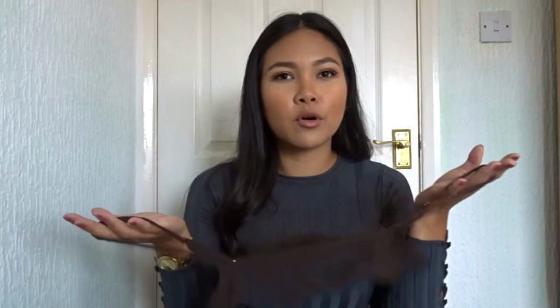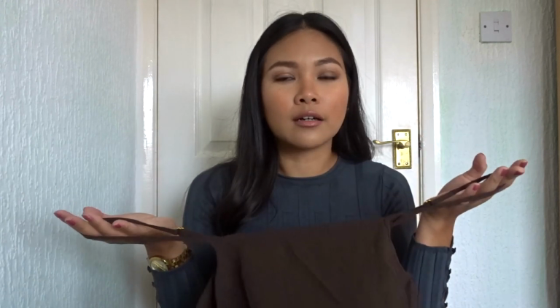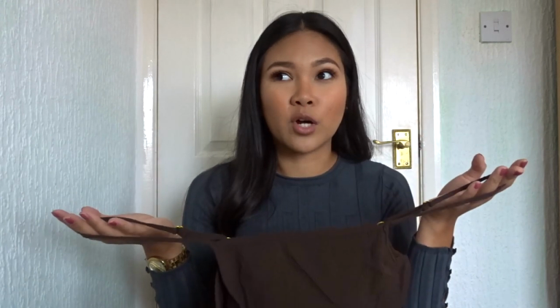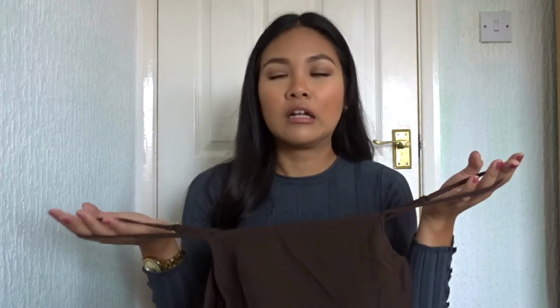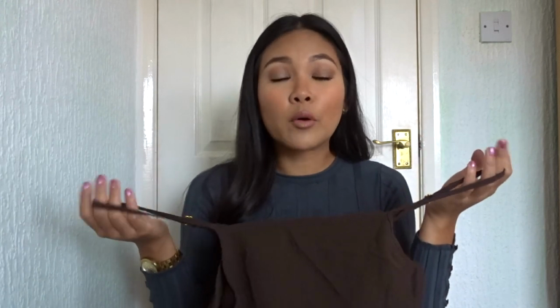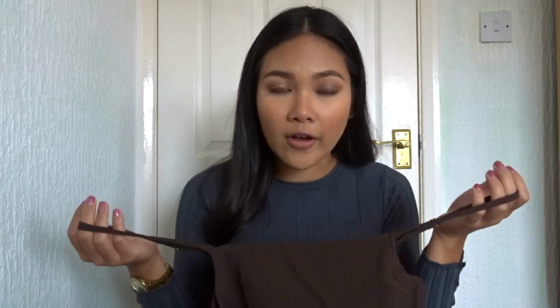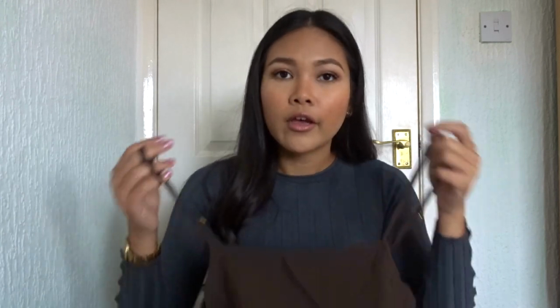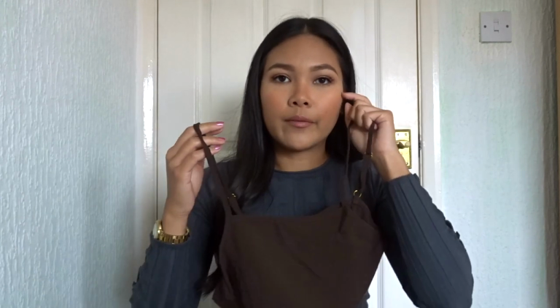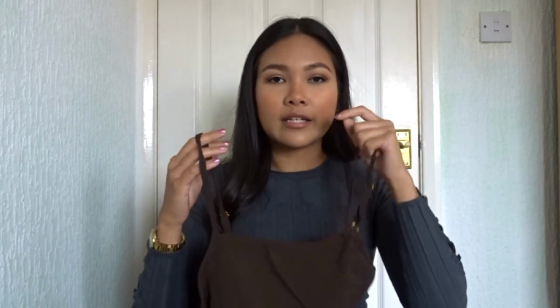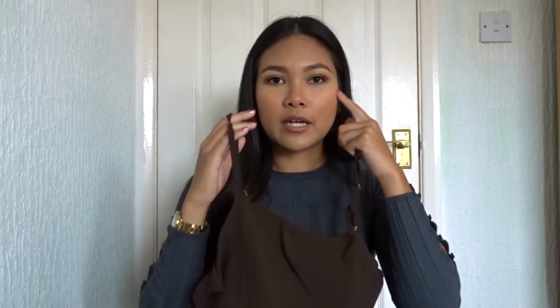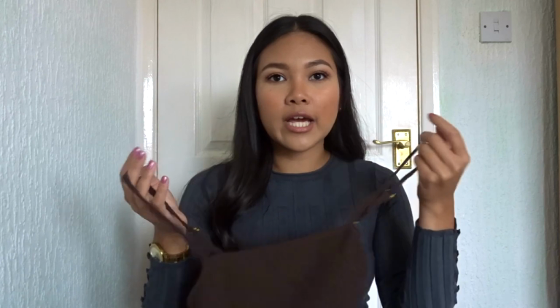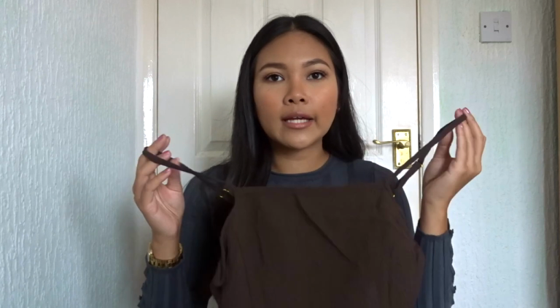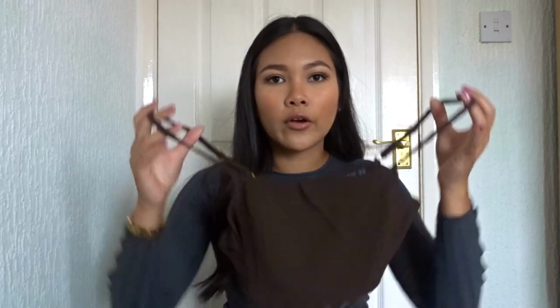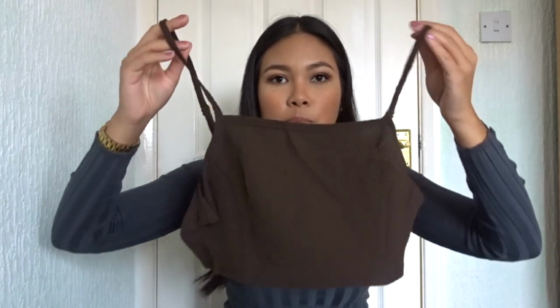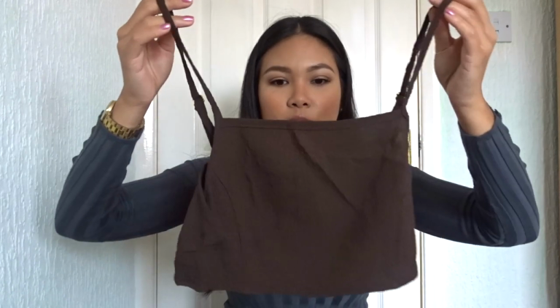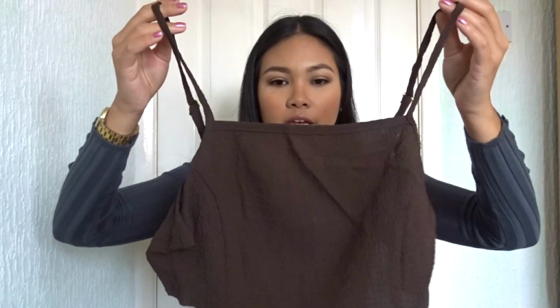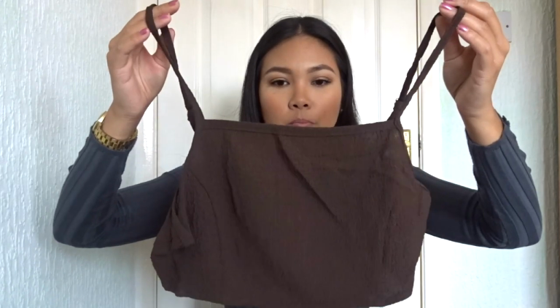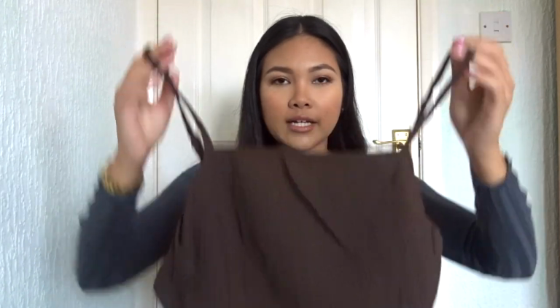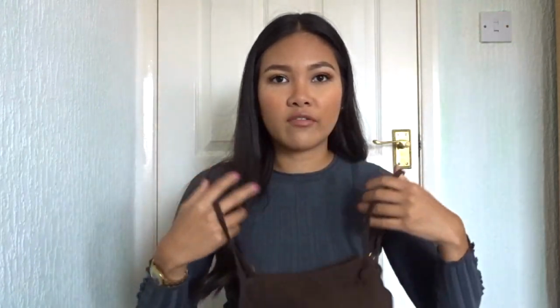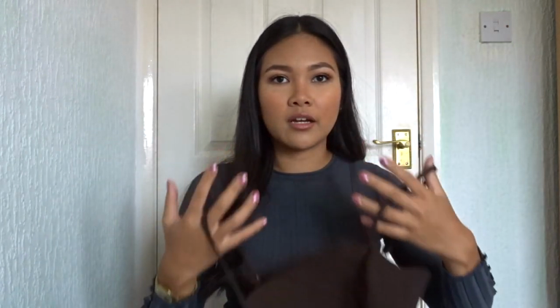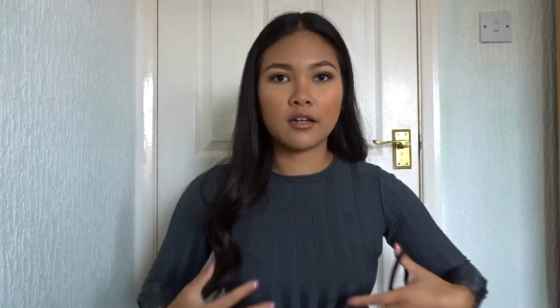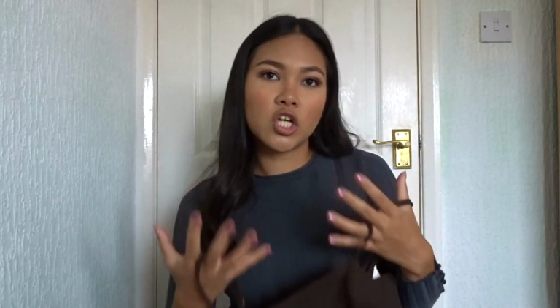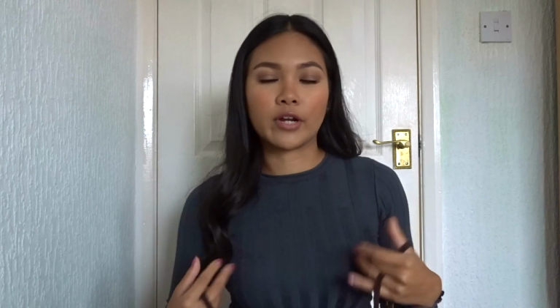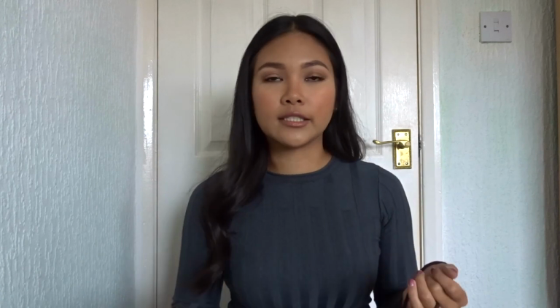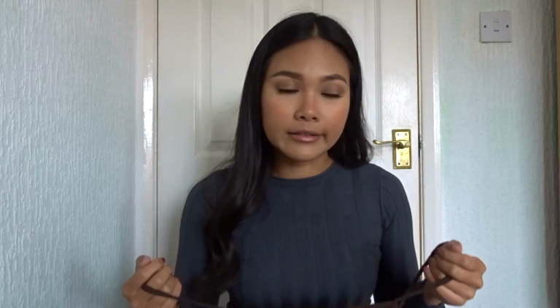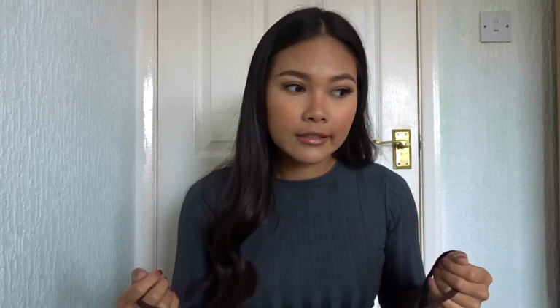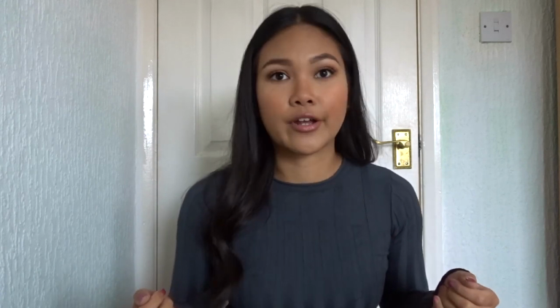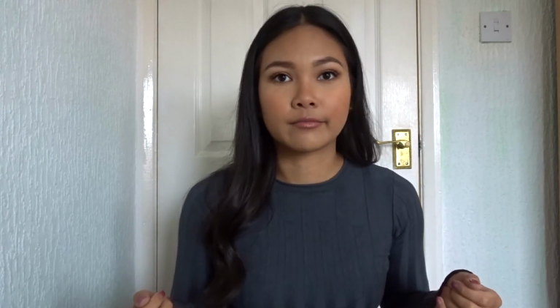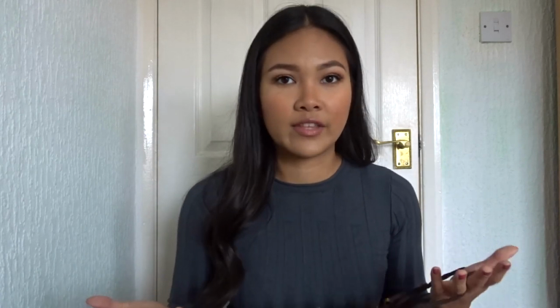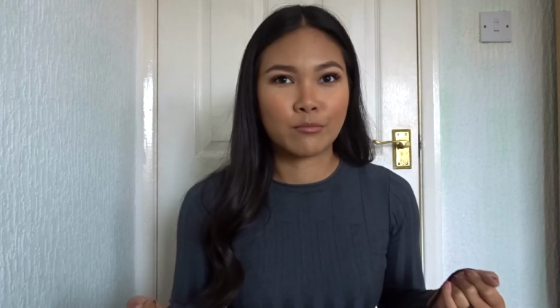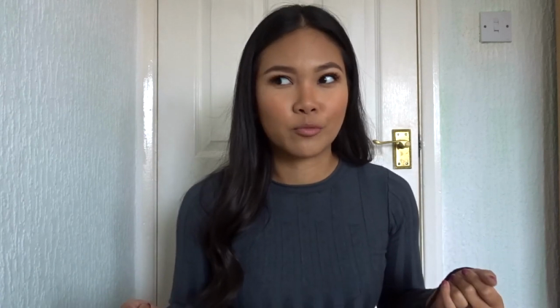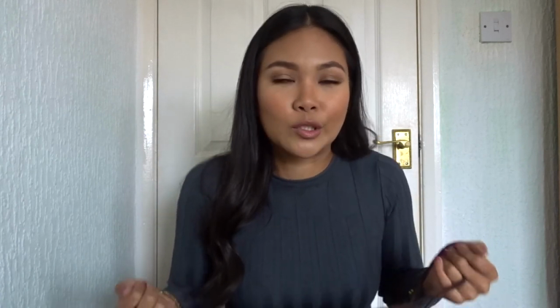Nipple covers tend to be nude anyway so it works perfectly. I guess if you have a bigger chest area then I don't know — I've never had that issue before so I can't help you with that, sorry girls.